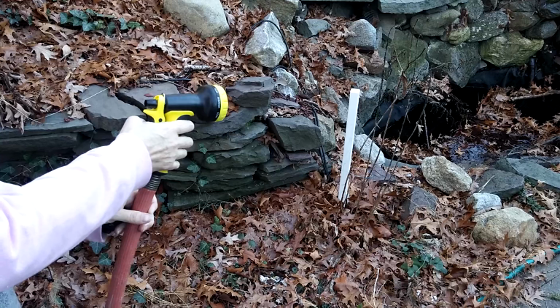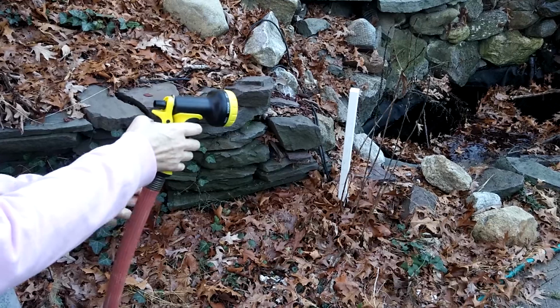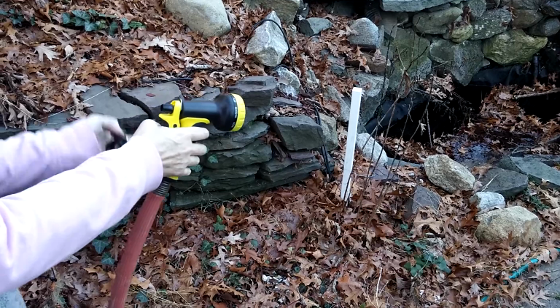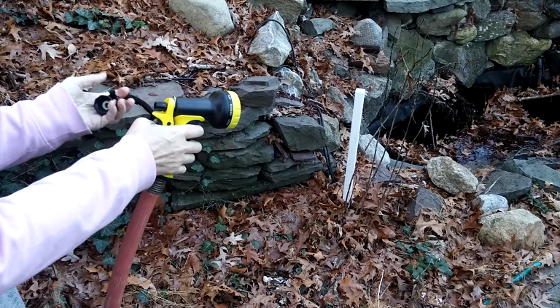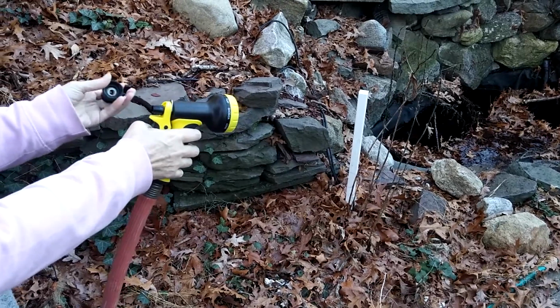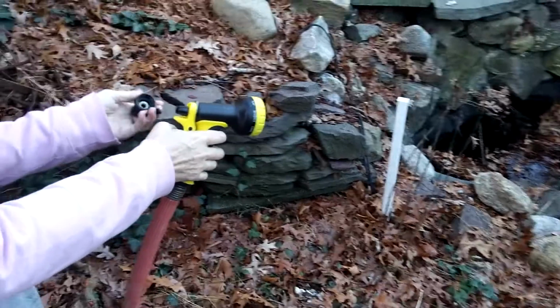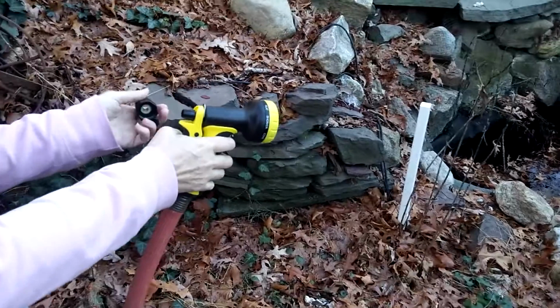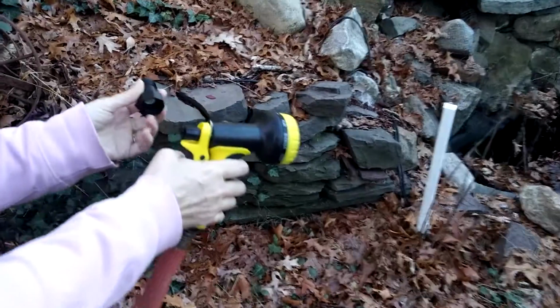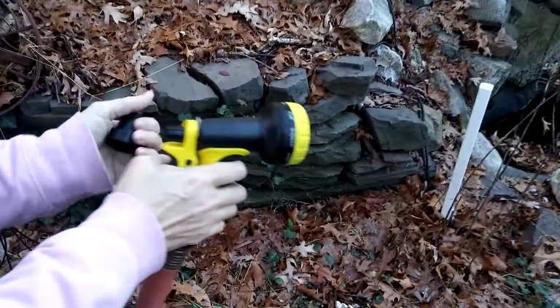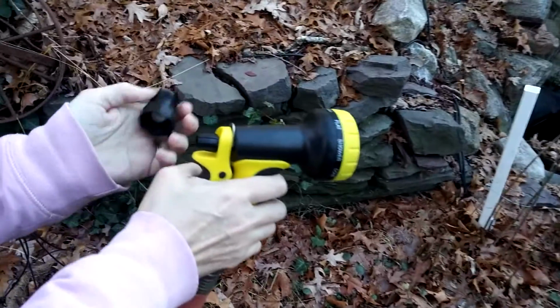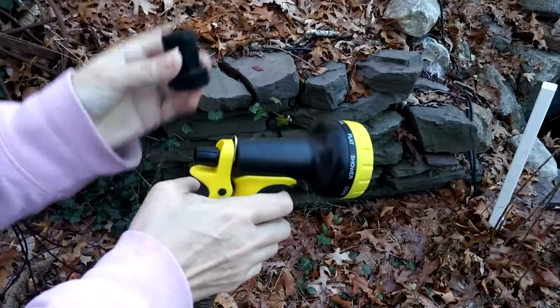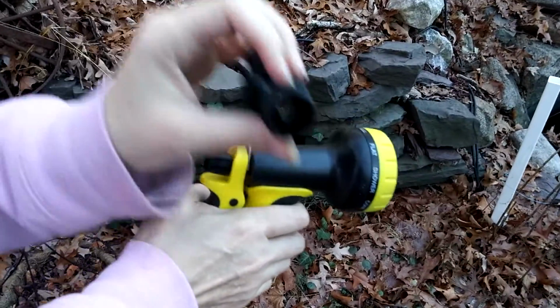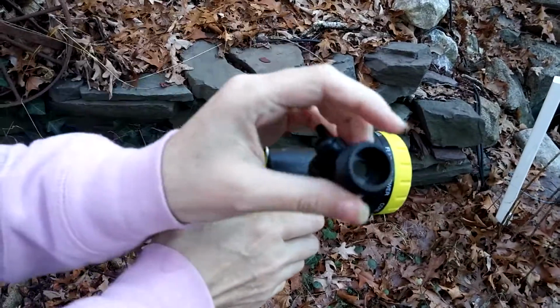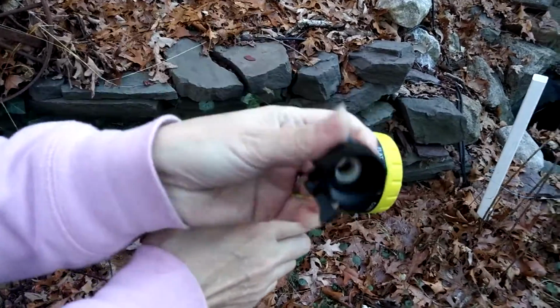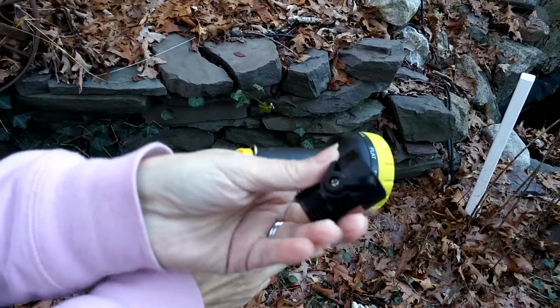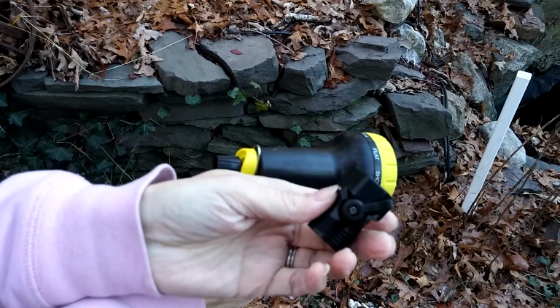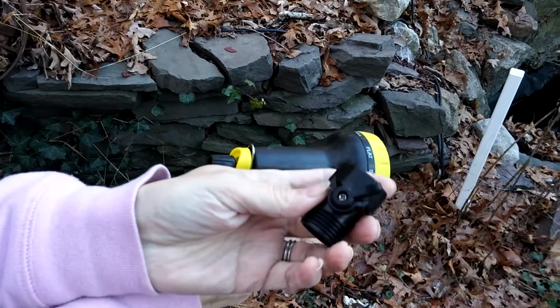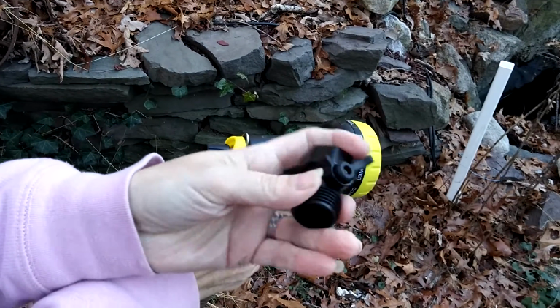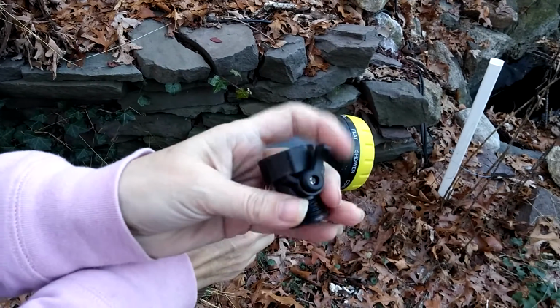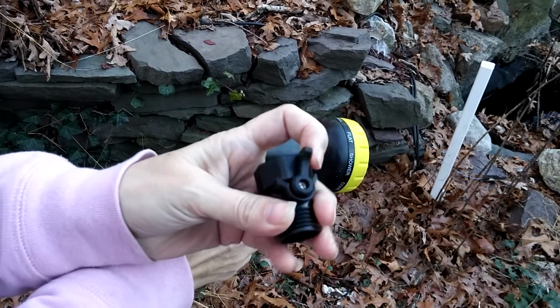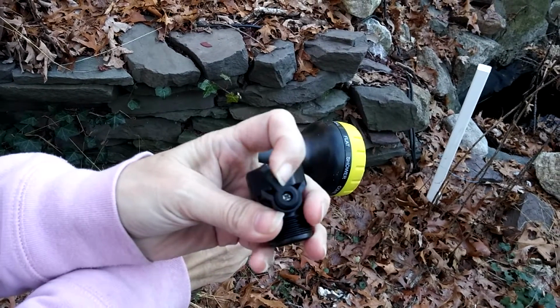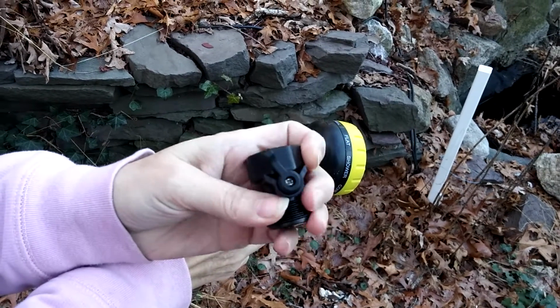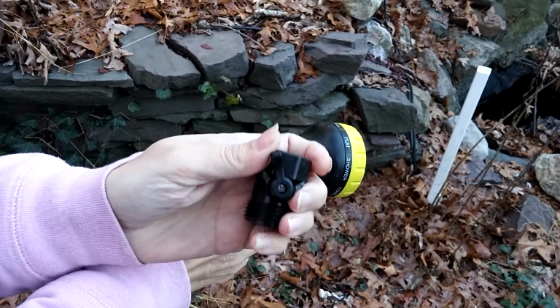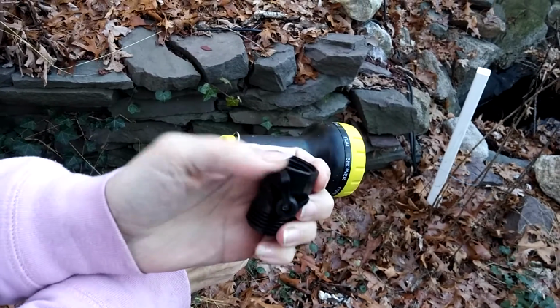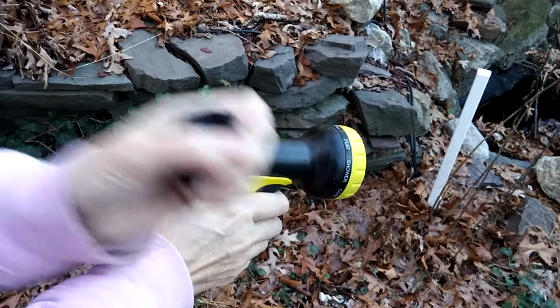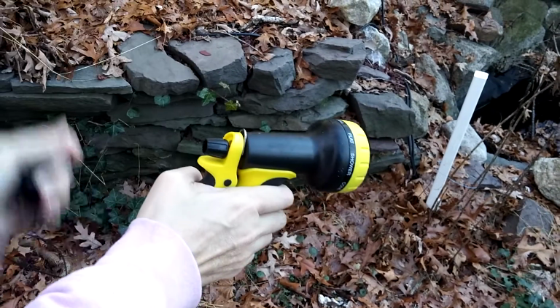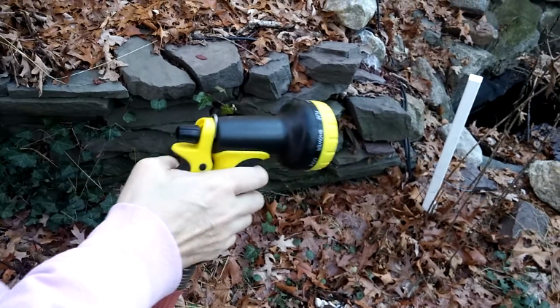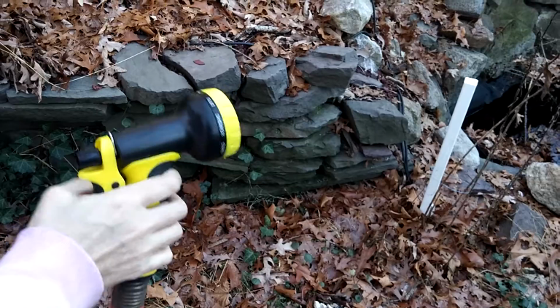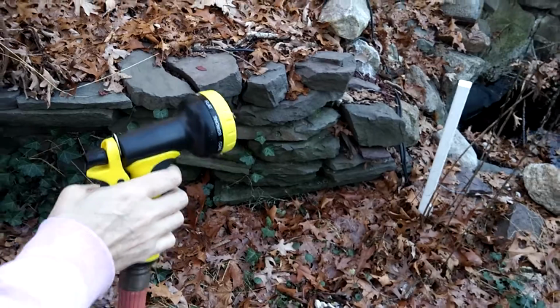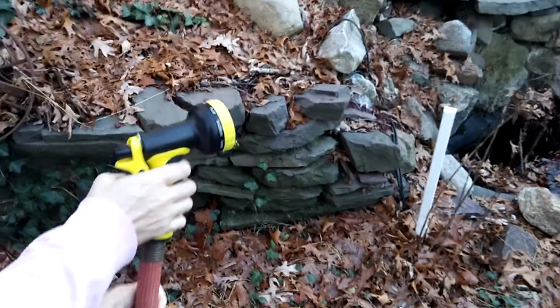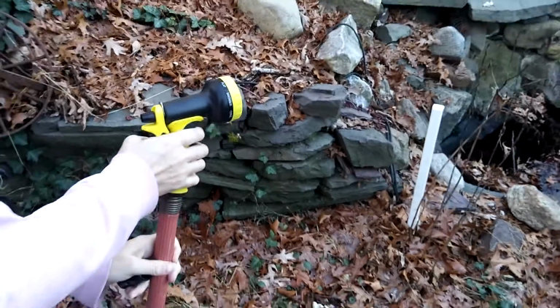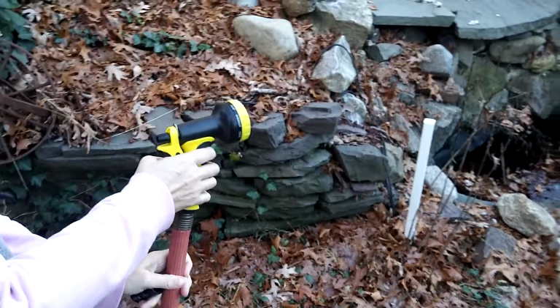I'm doing a review for the Careful Gardener spray nozzle. It comes with an on/off switch for the hose, and here's the nozzle.